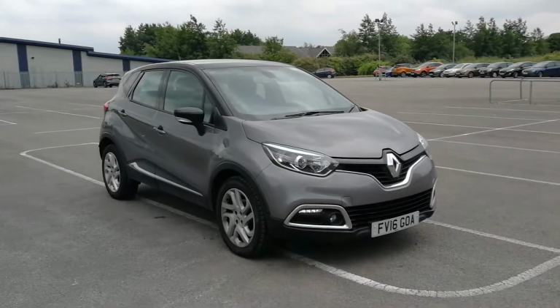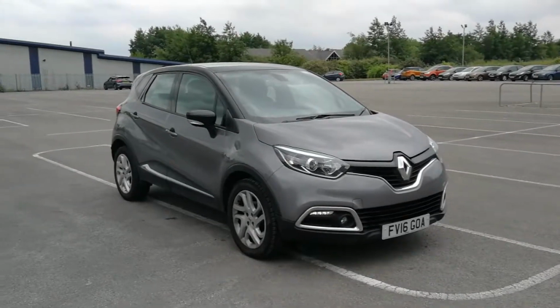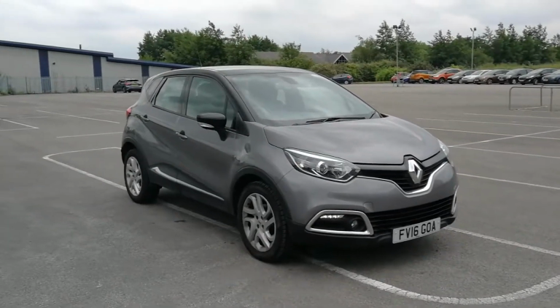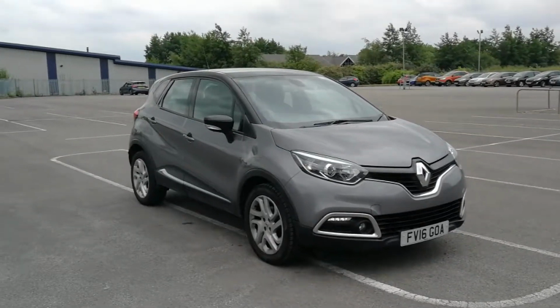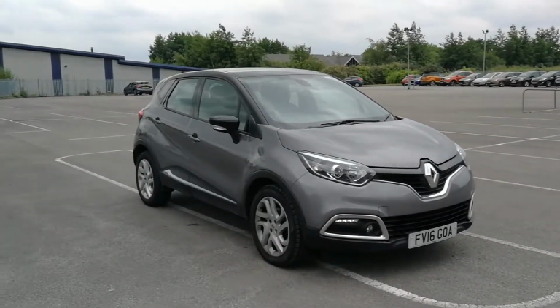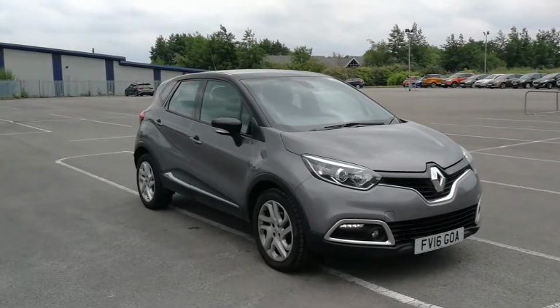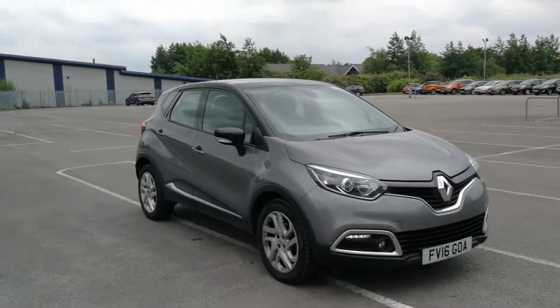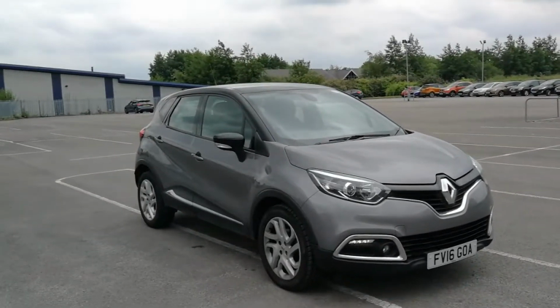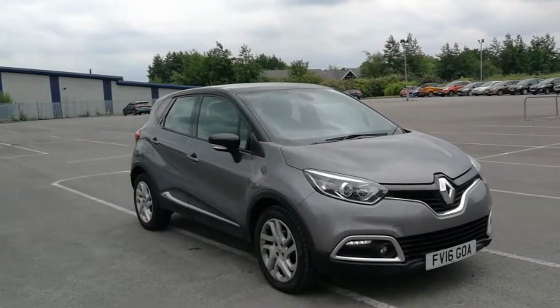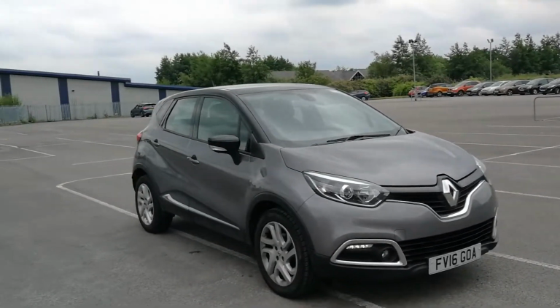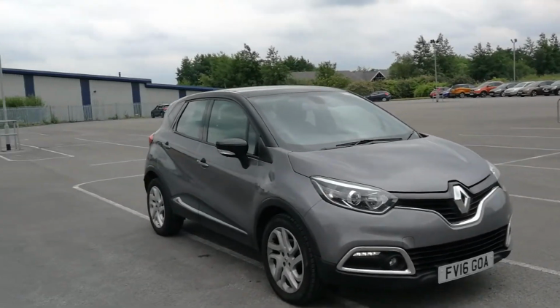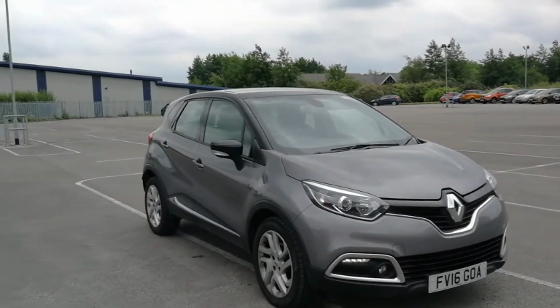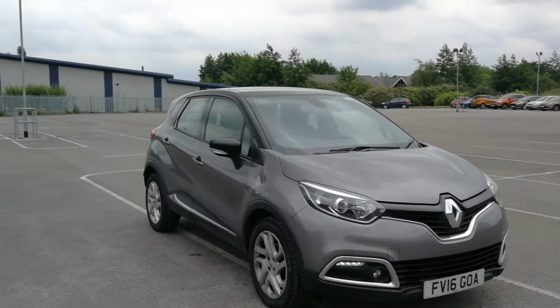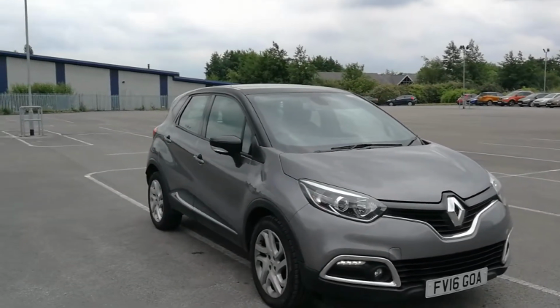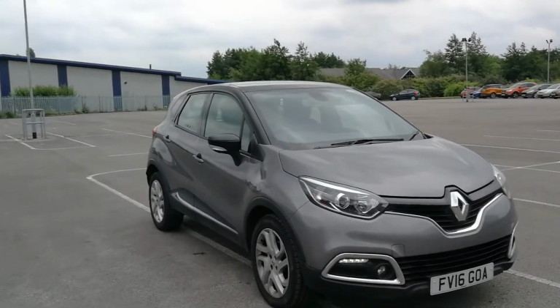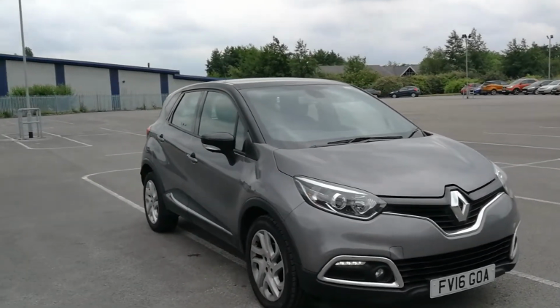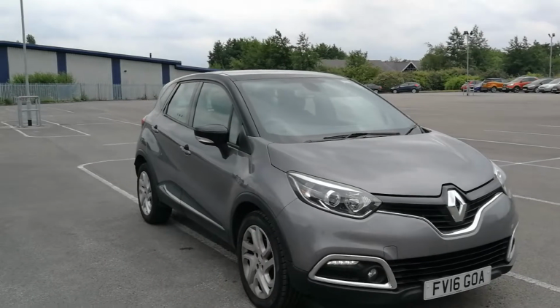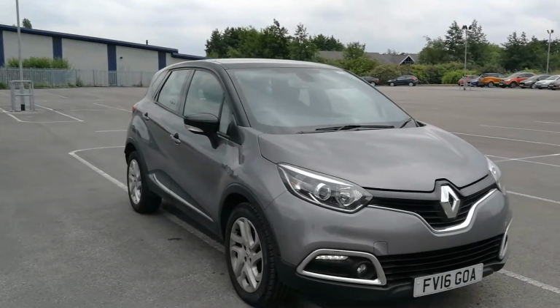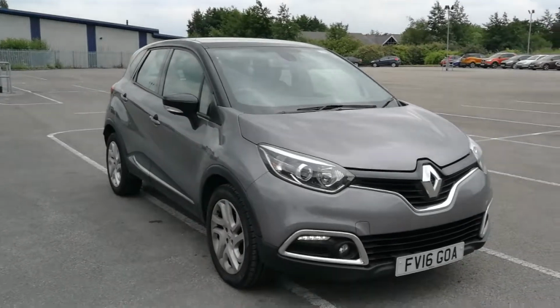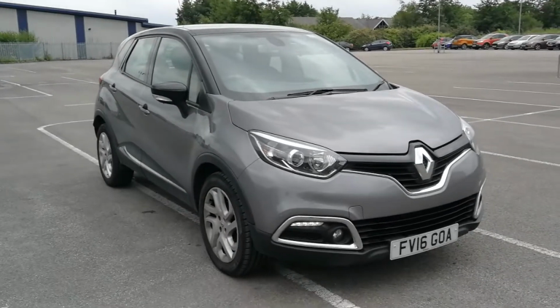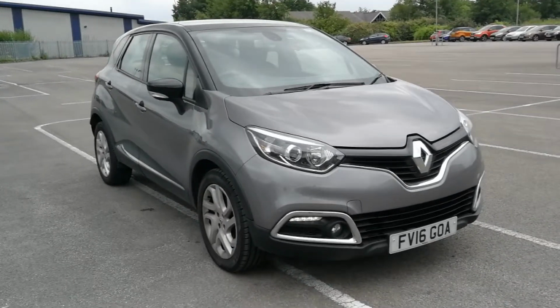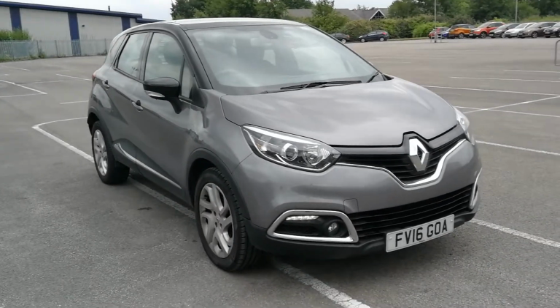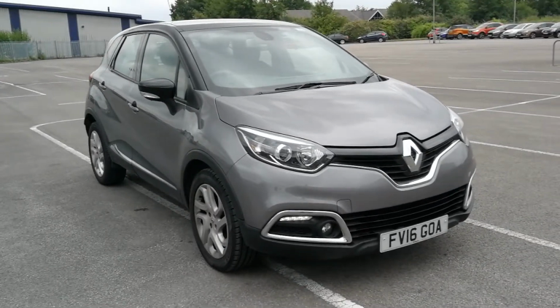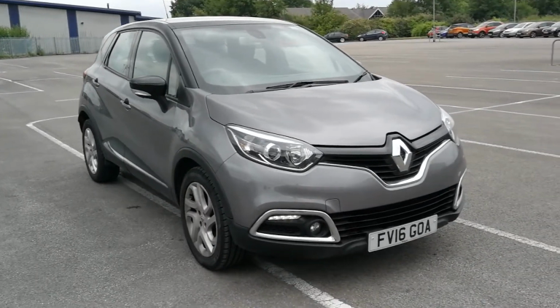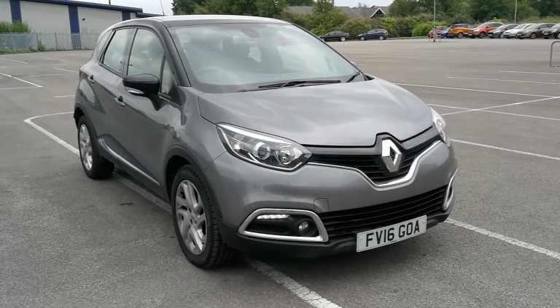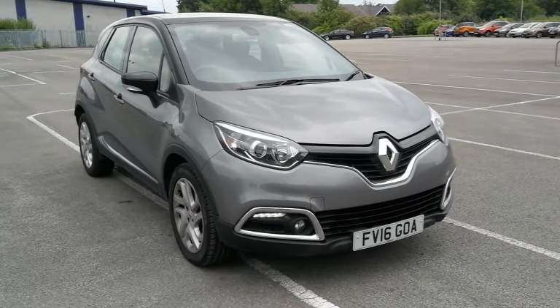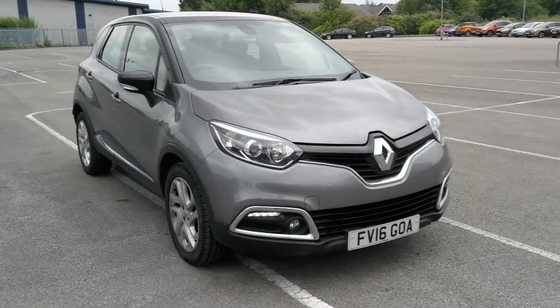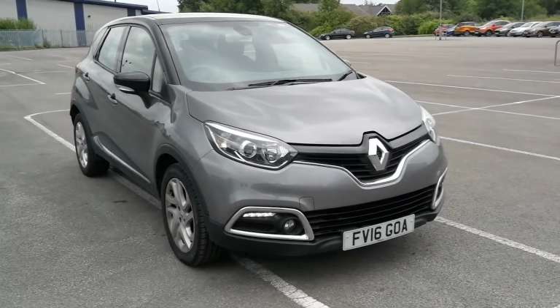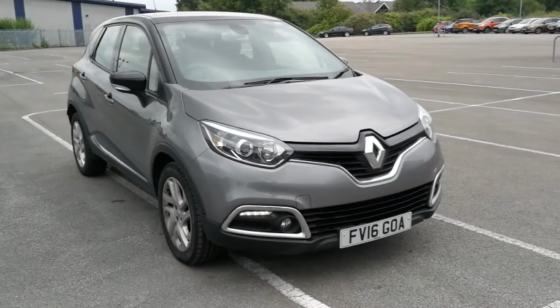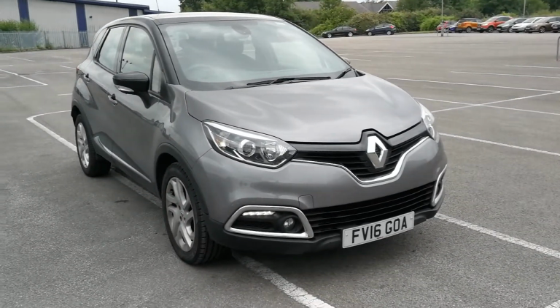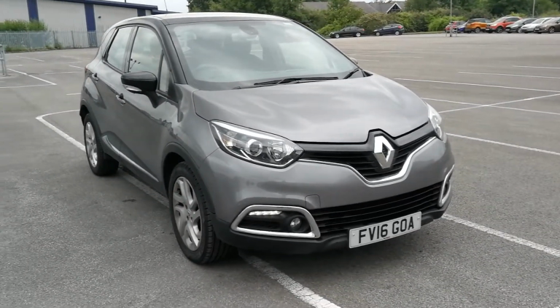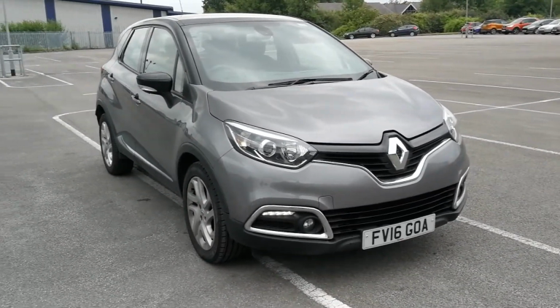Hi, I'm Leo Lincoln Renault and I'm here to show you this 16-plate Renault Captur. It's a 1.2 dynamic.